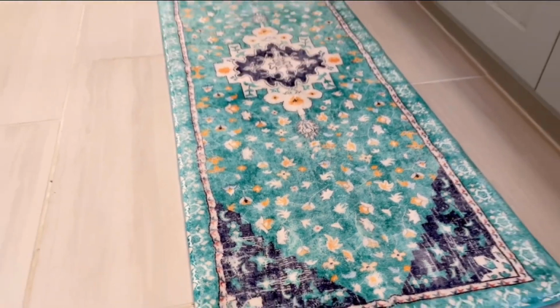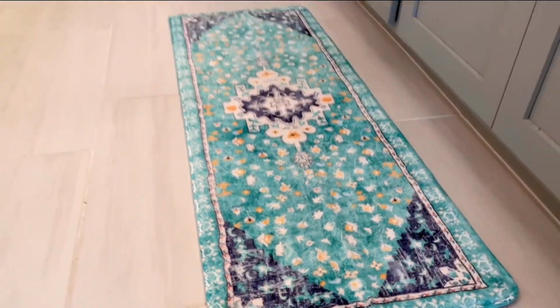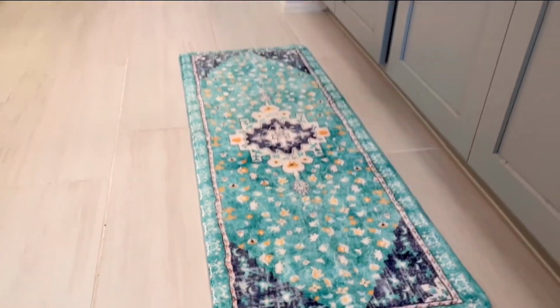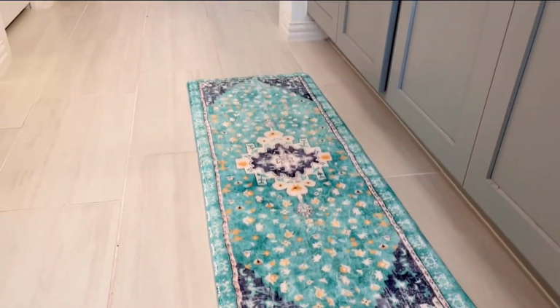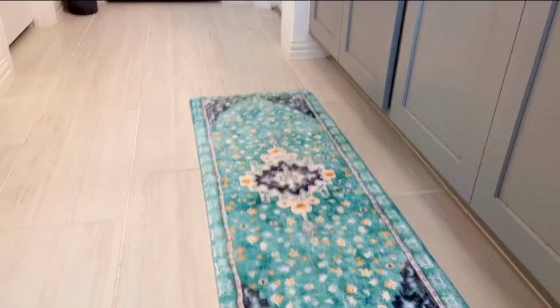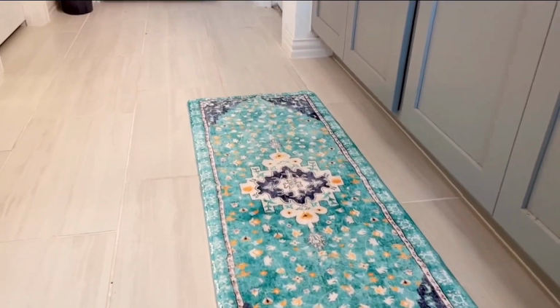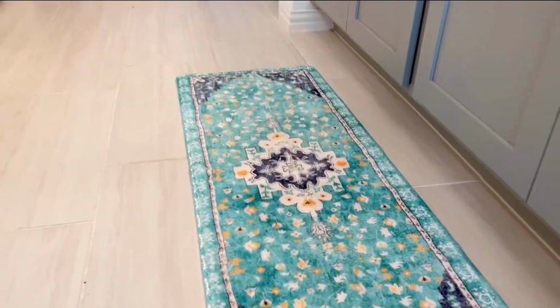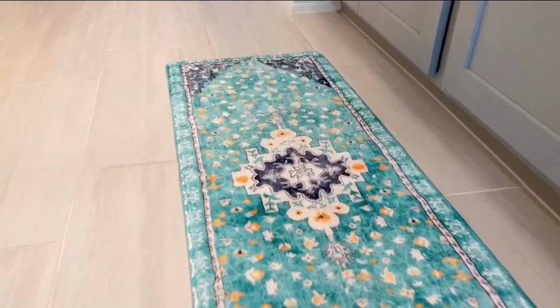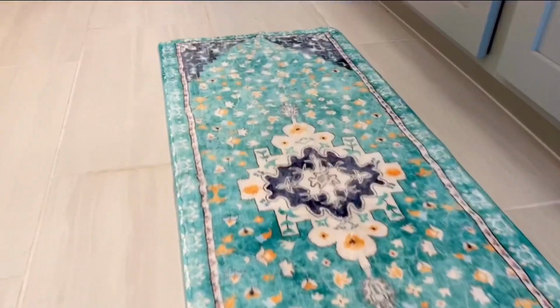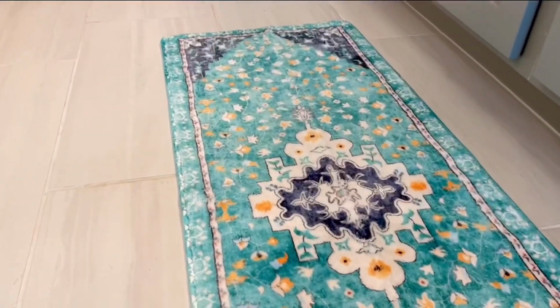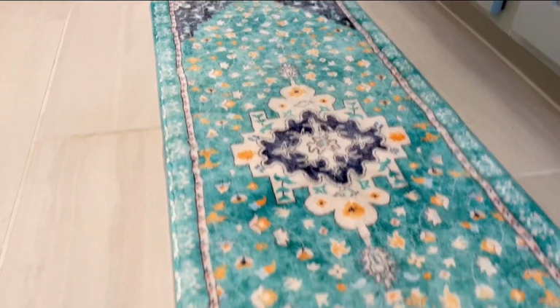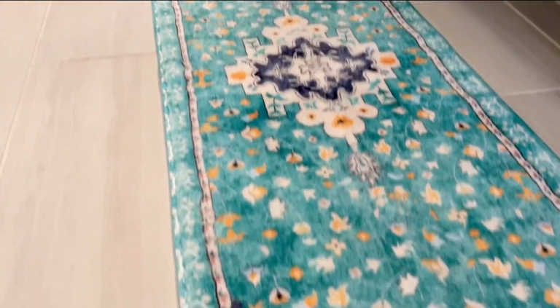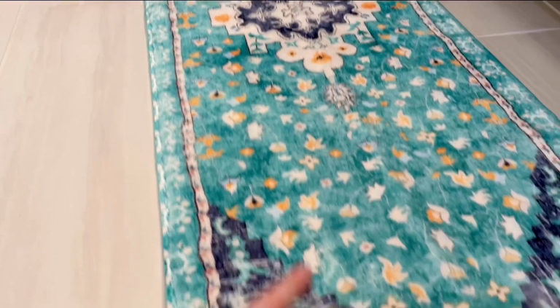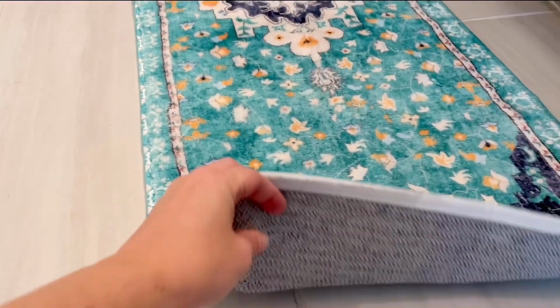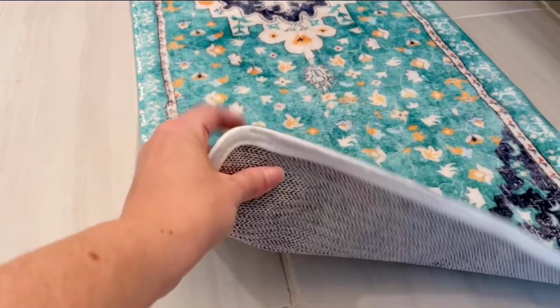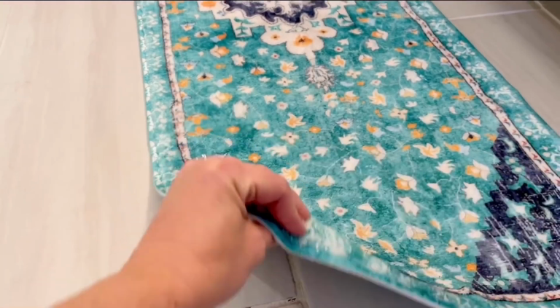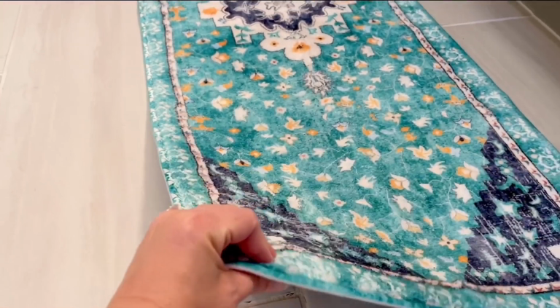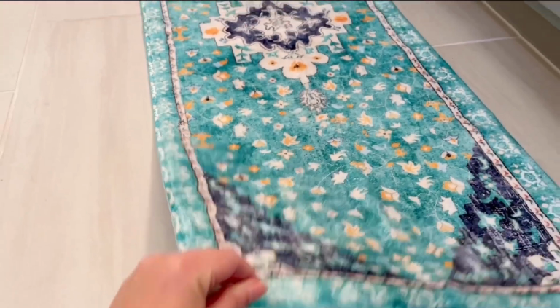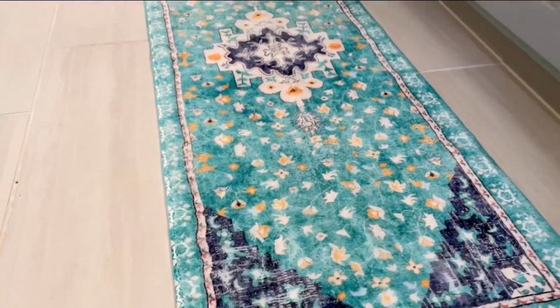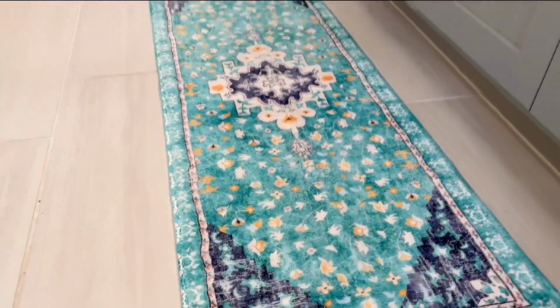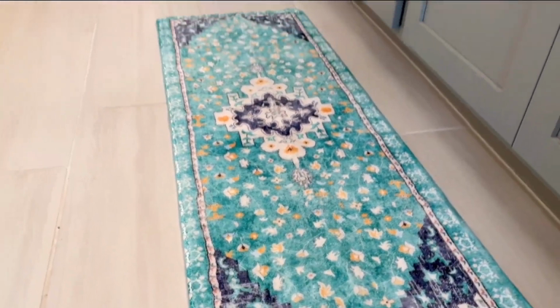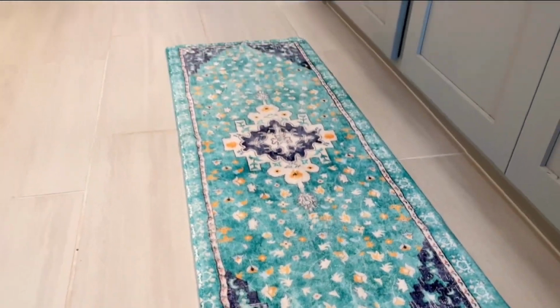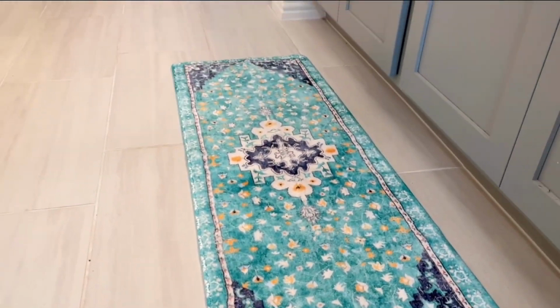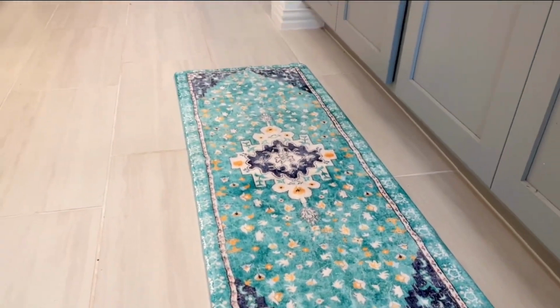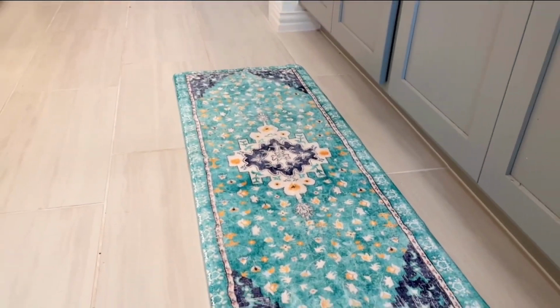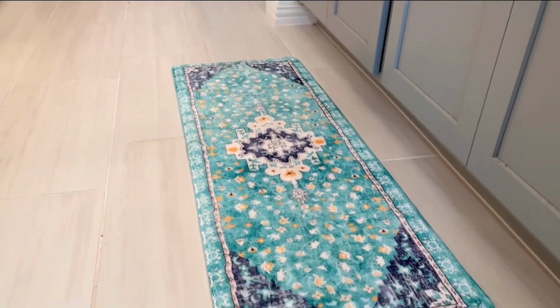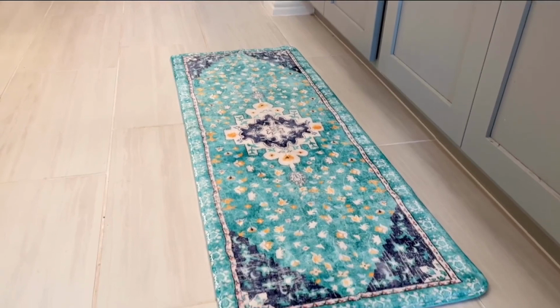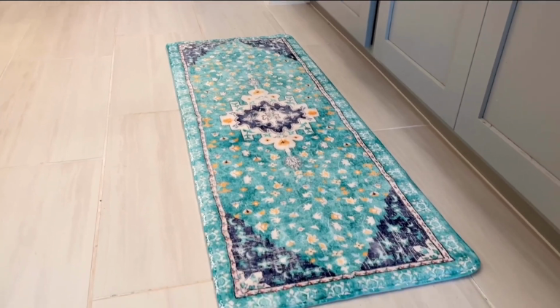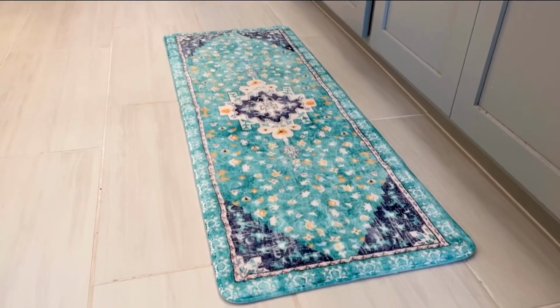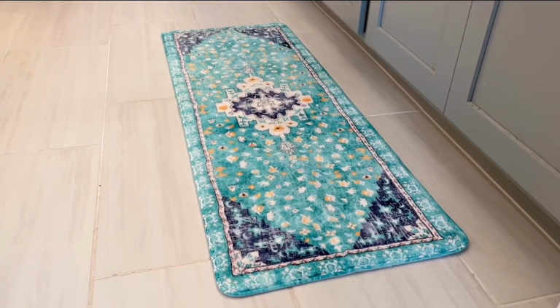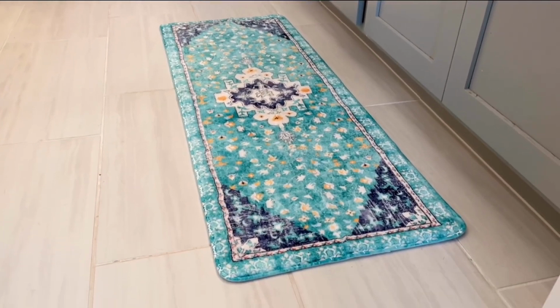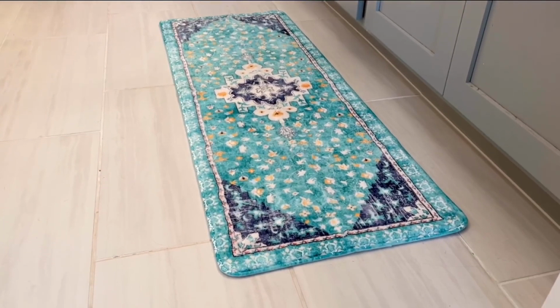And the amazing thing is it can go into the washing machine. It's this perfect material that can fit right in the washing machine, be washed, and then just pop right back here.